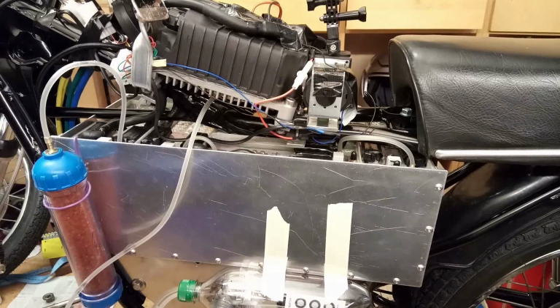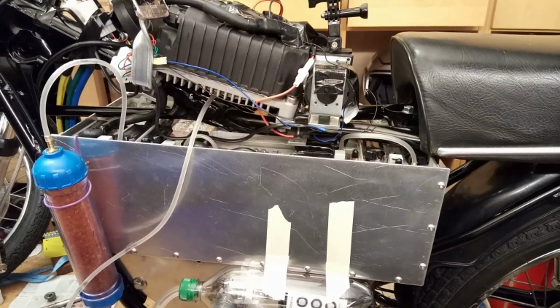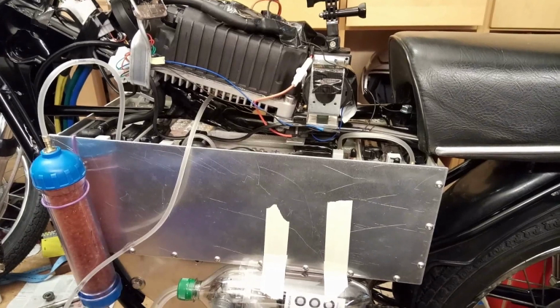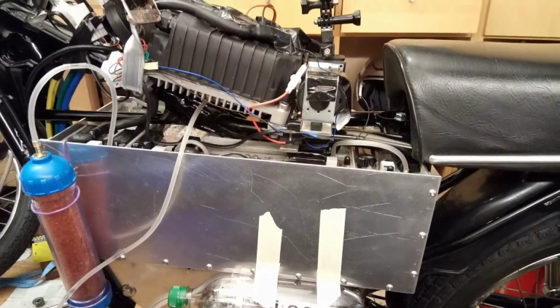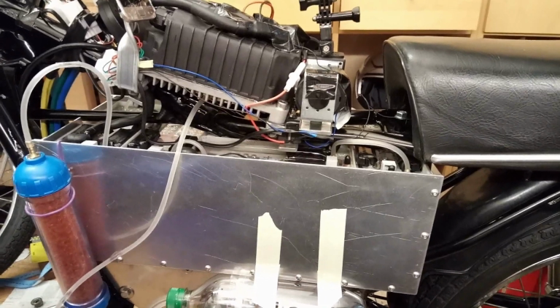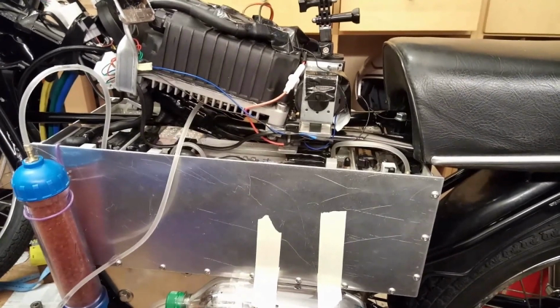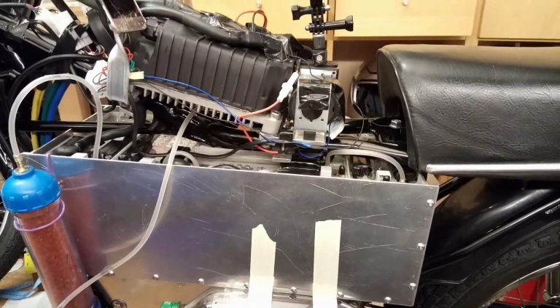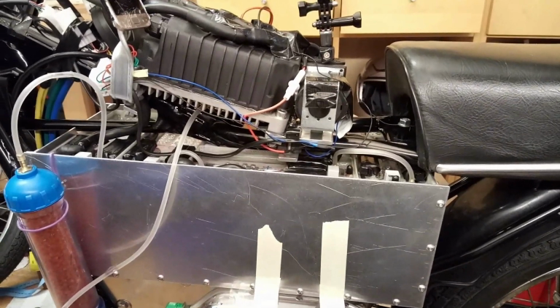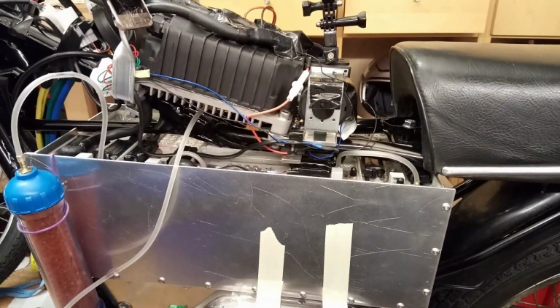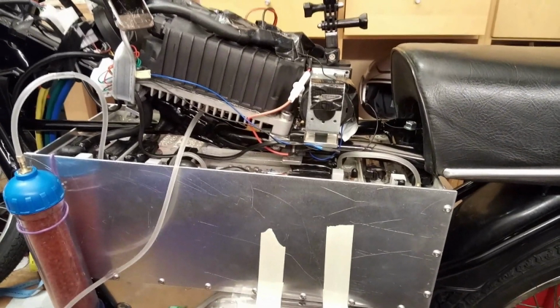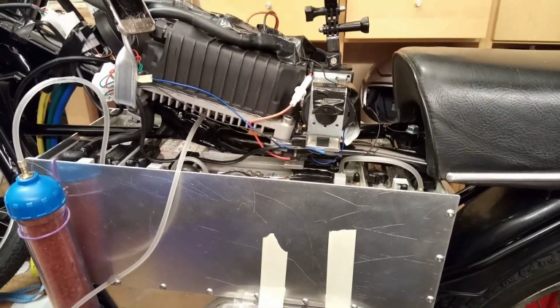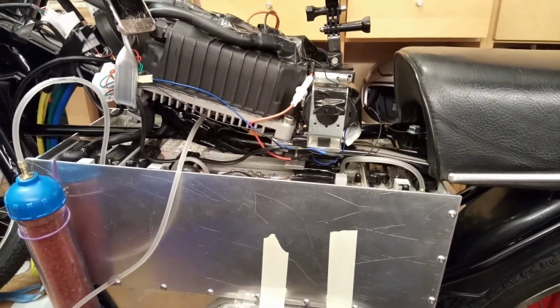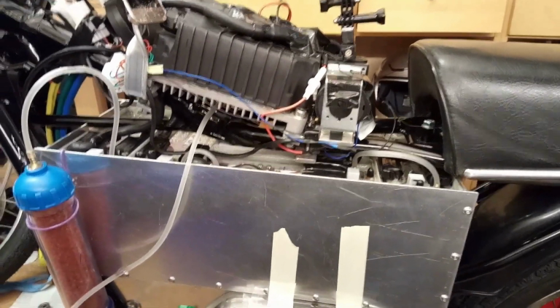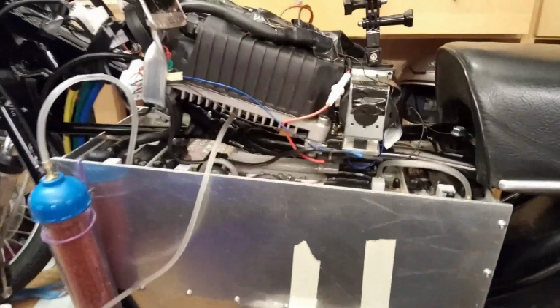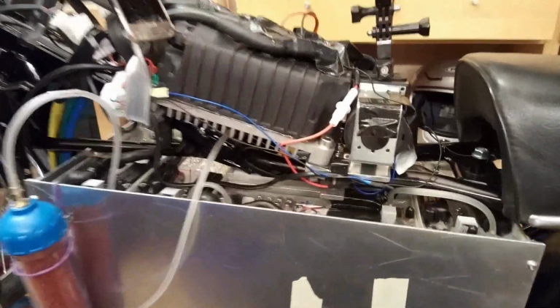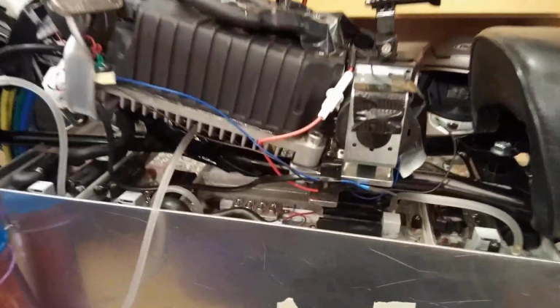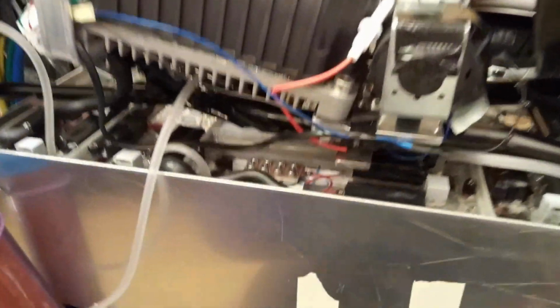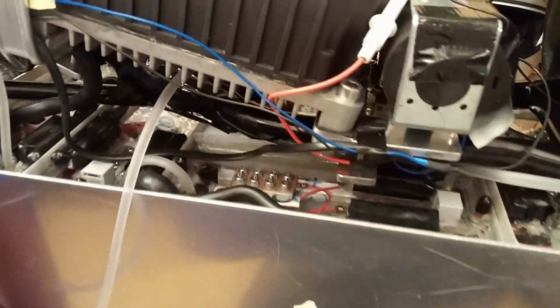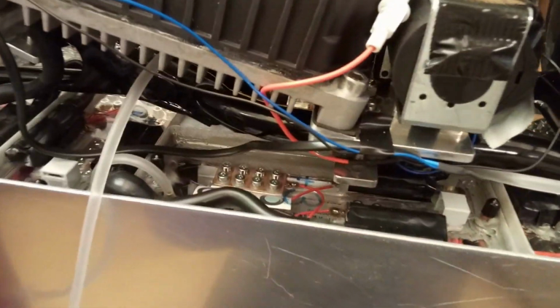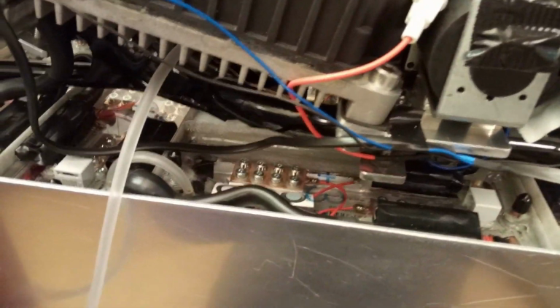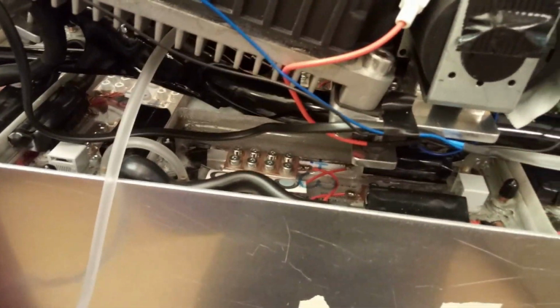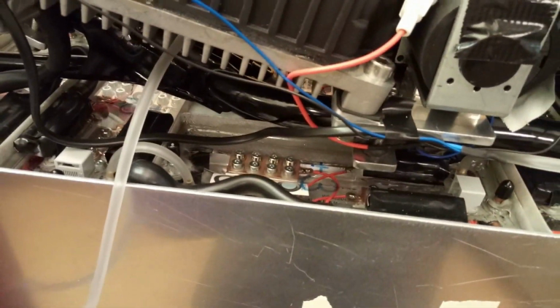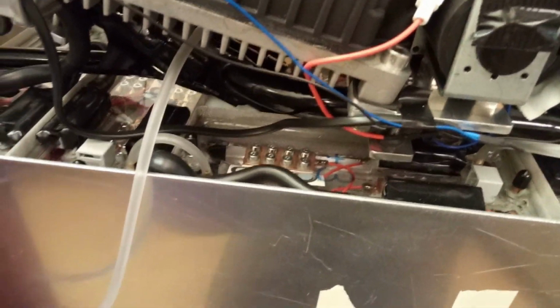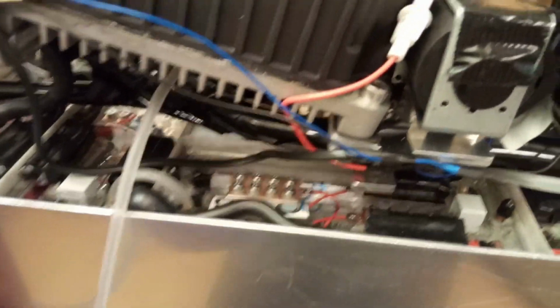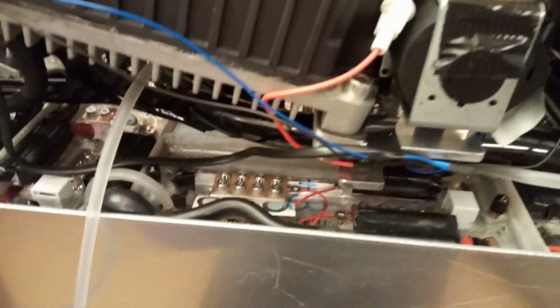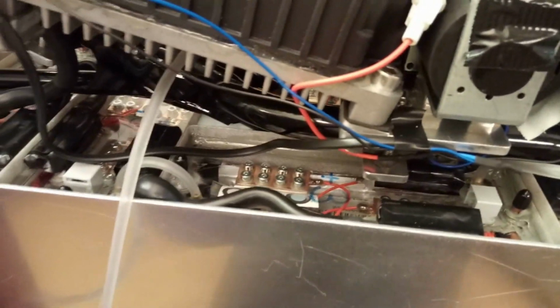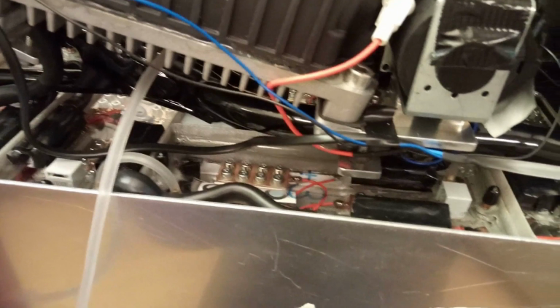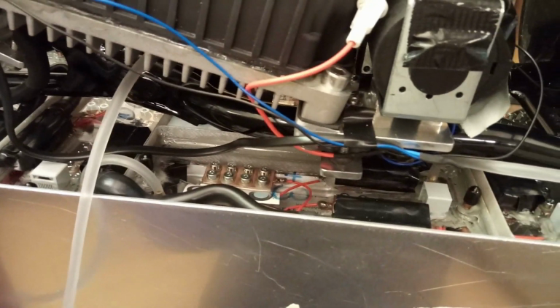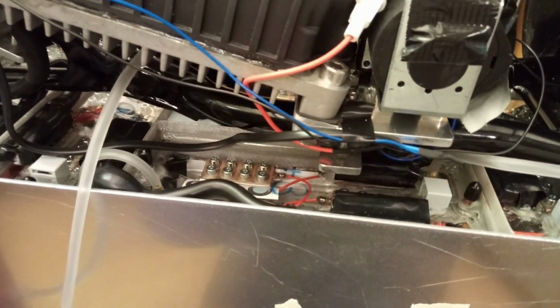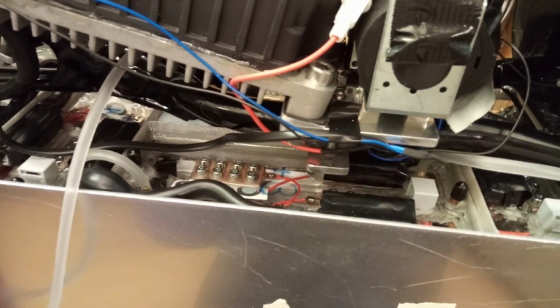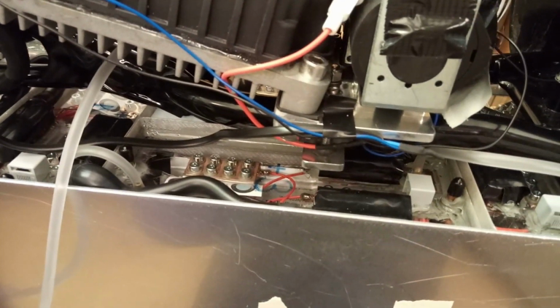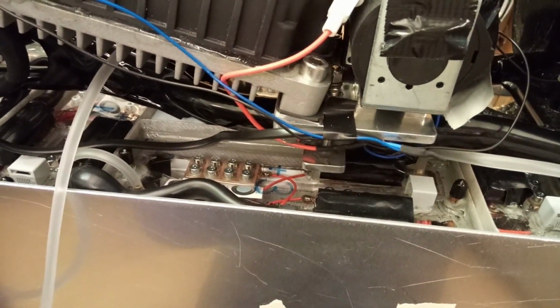This time I show you how I keep my battery packs dry. My battery packs are watertight — I have five packs which are all sealed.